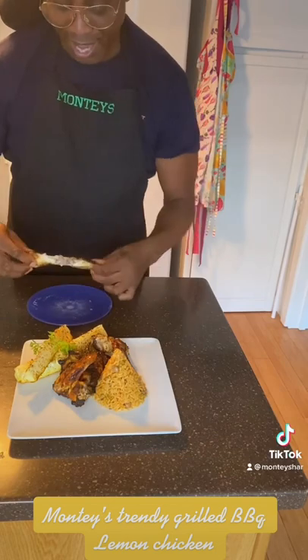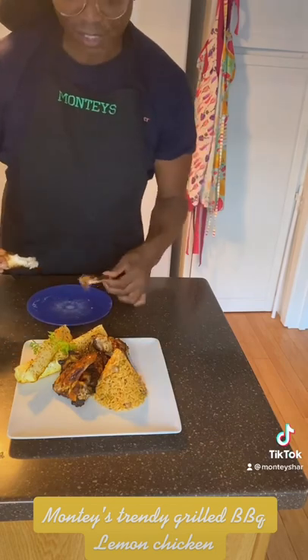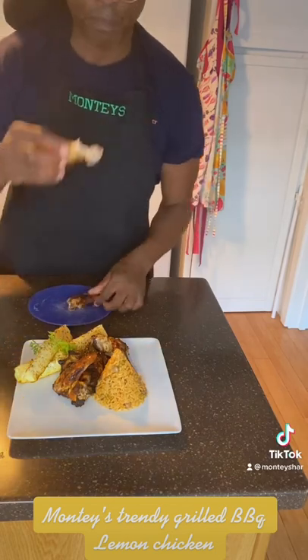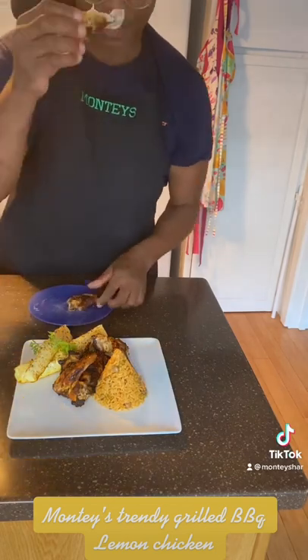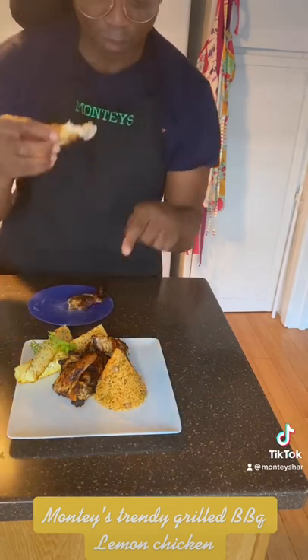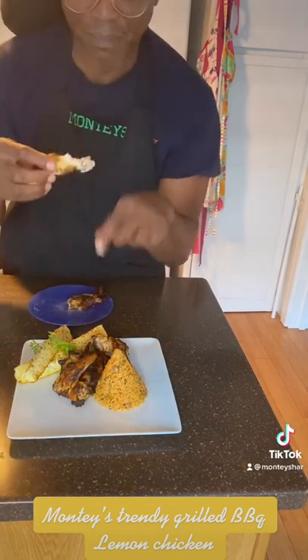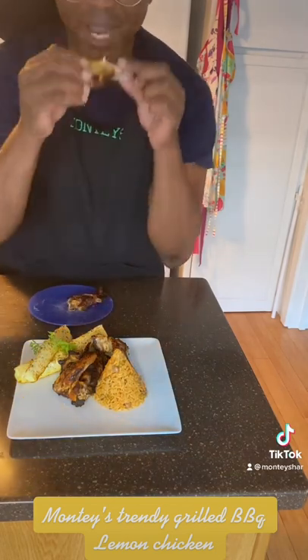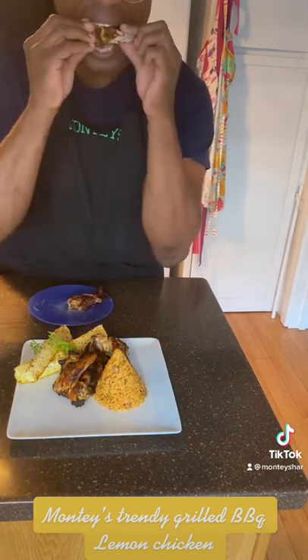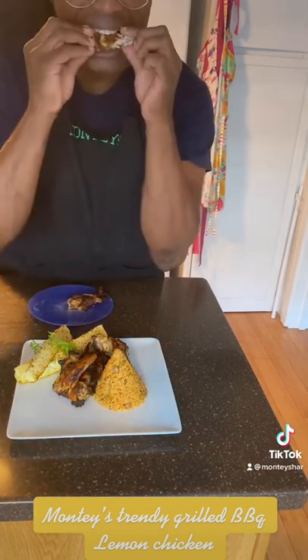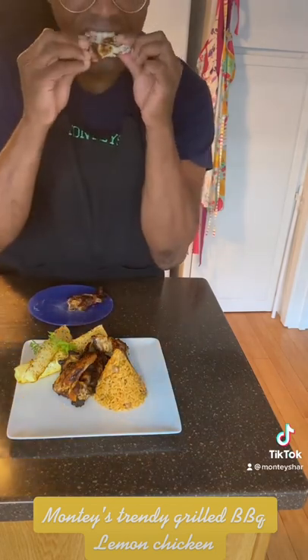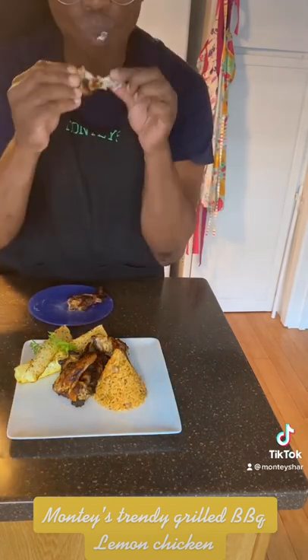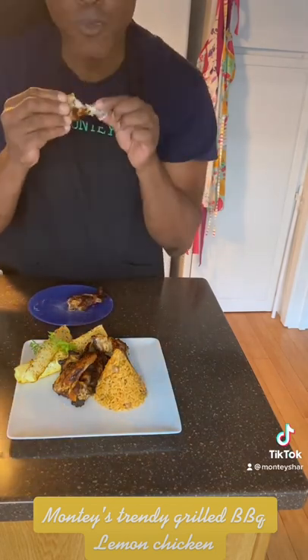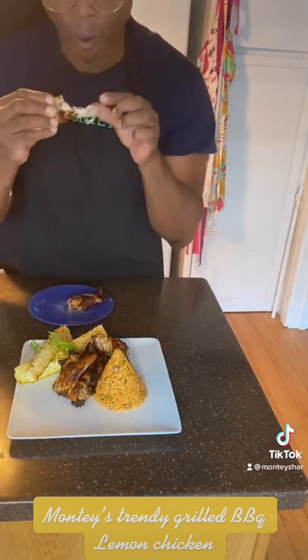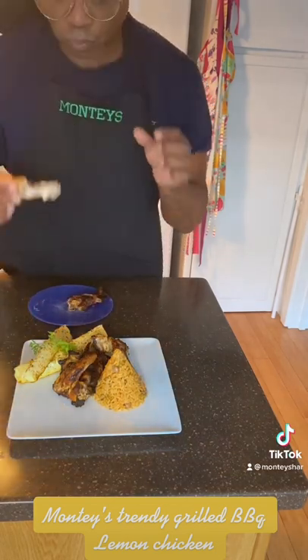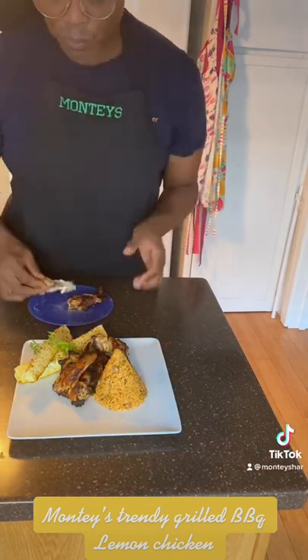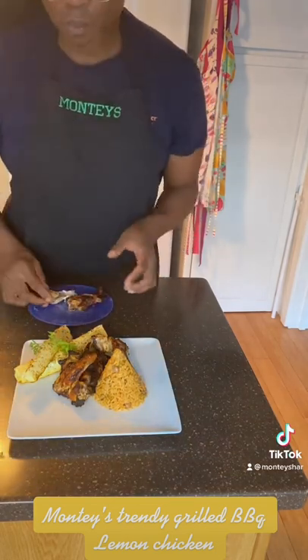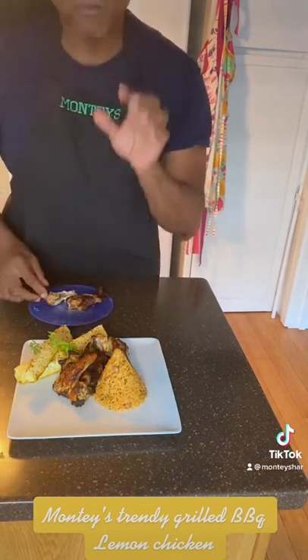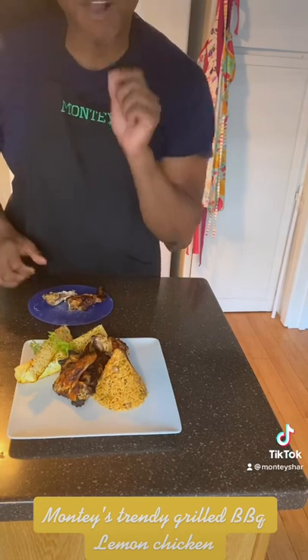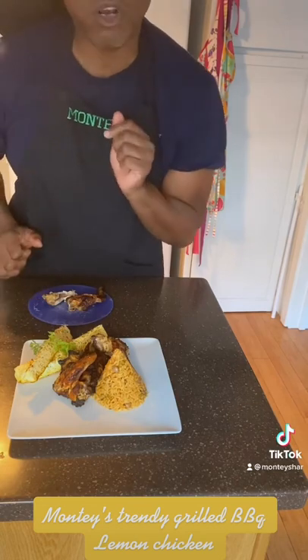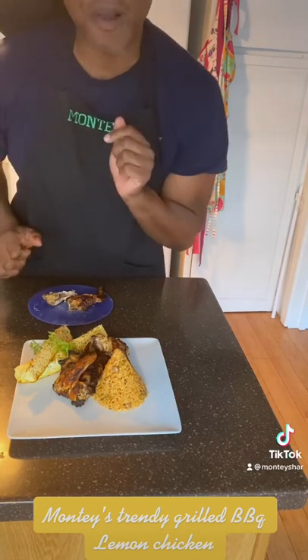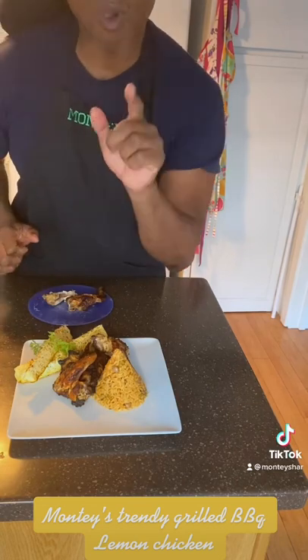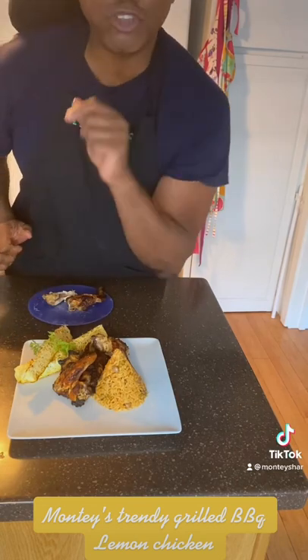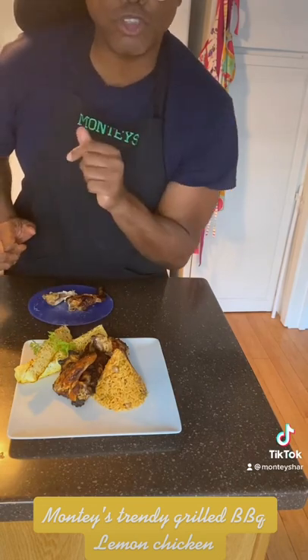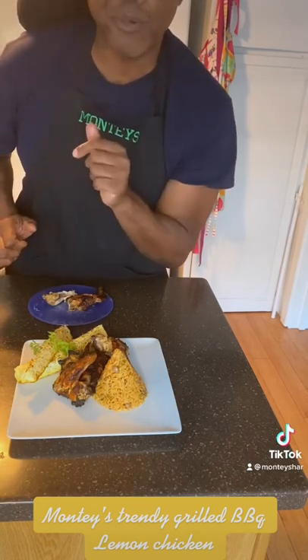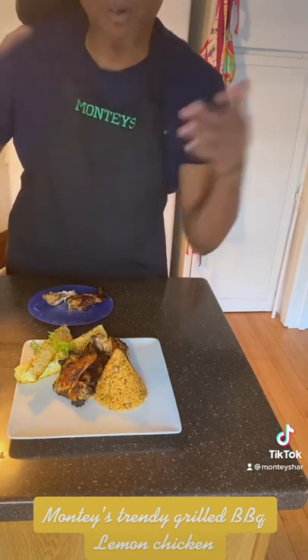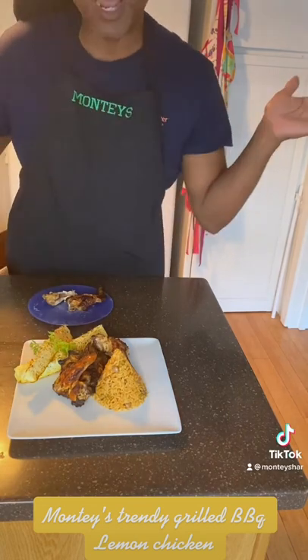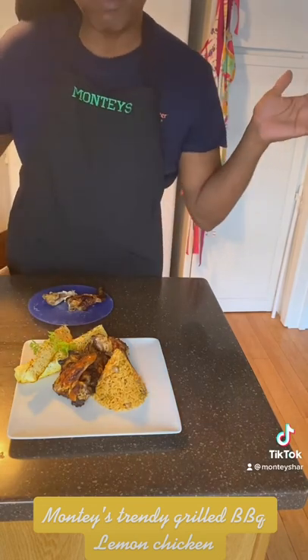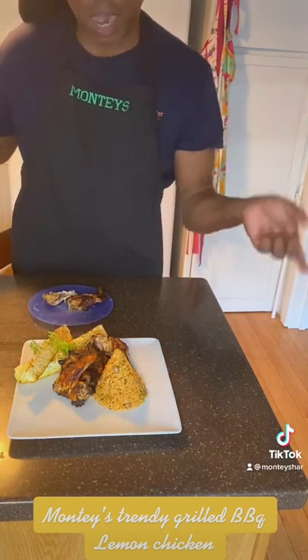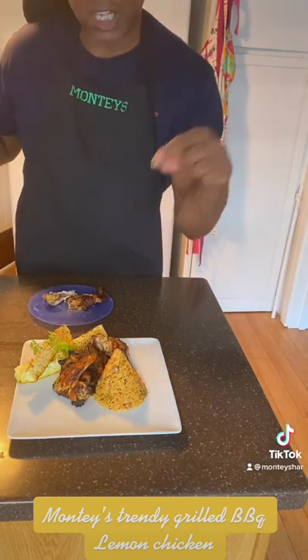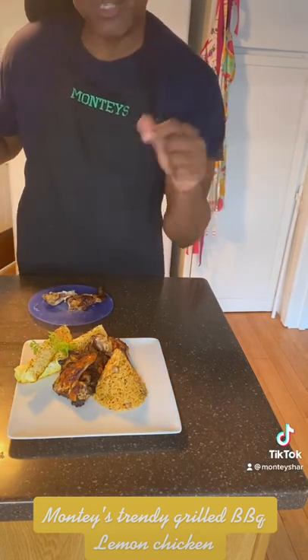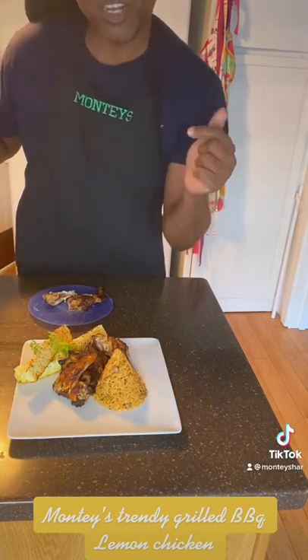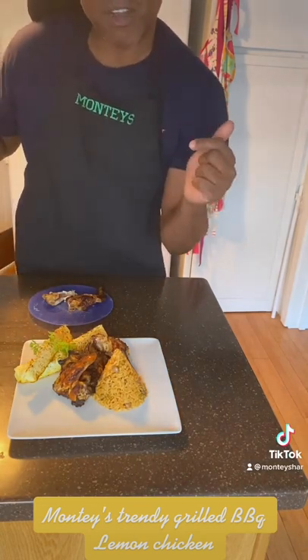I stole a piece so I don't mess up the plate. That's really good. I'll see you soon — lemon chicken on the grill!